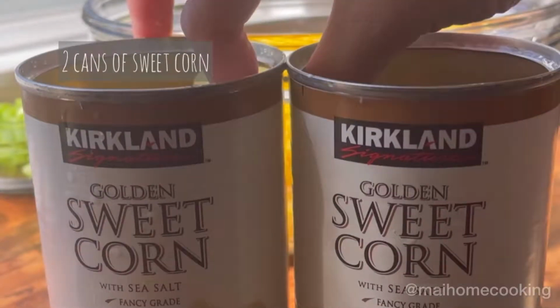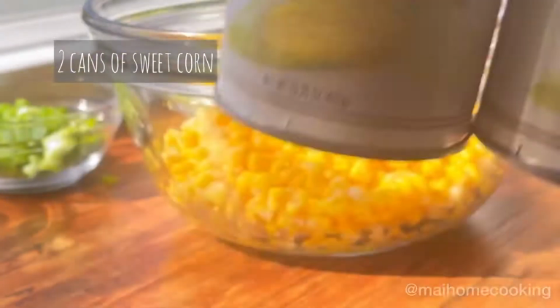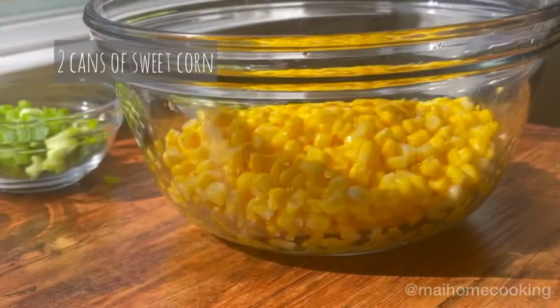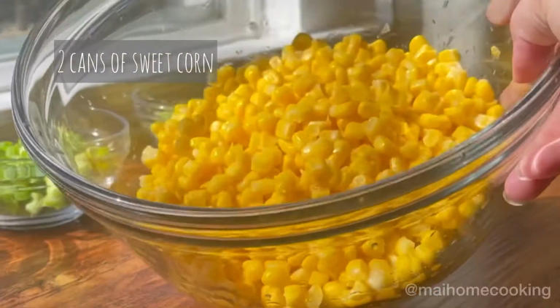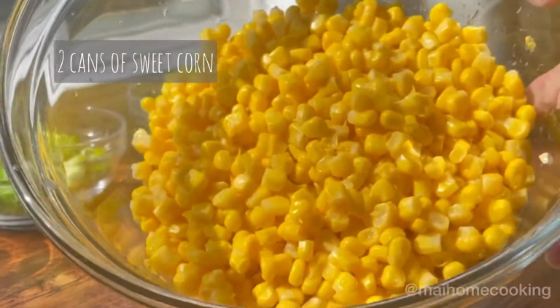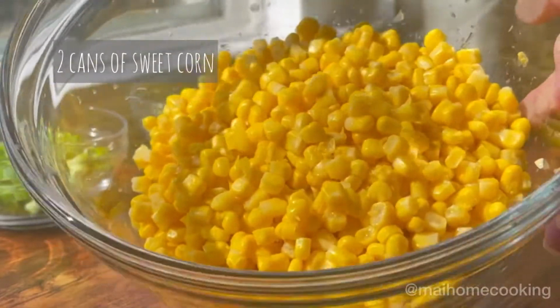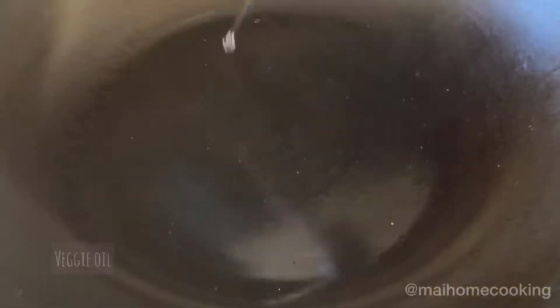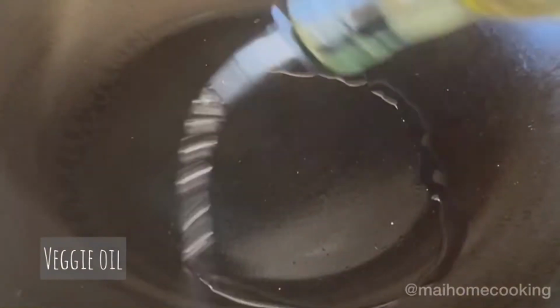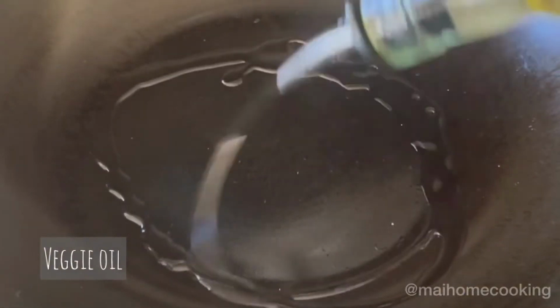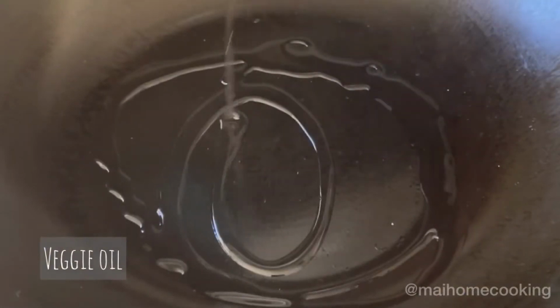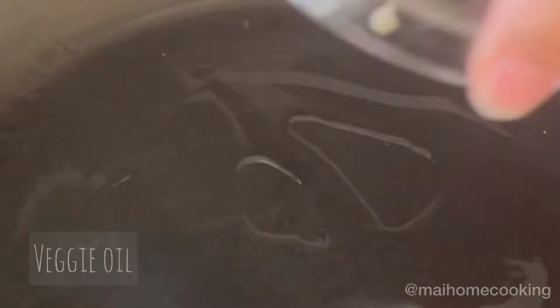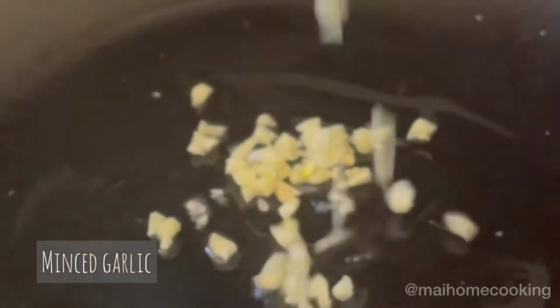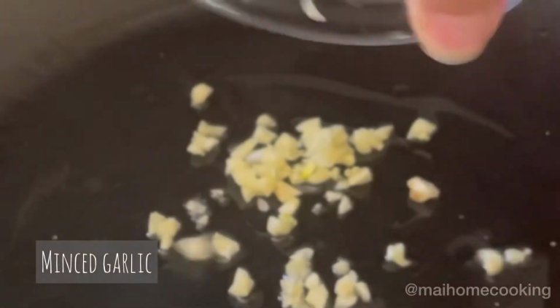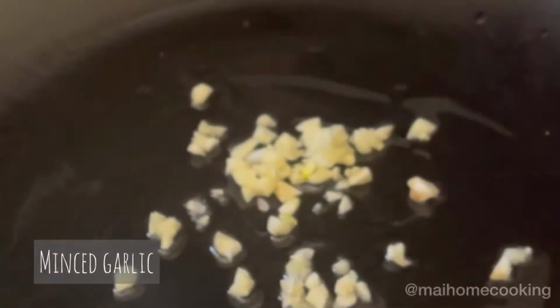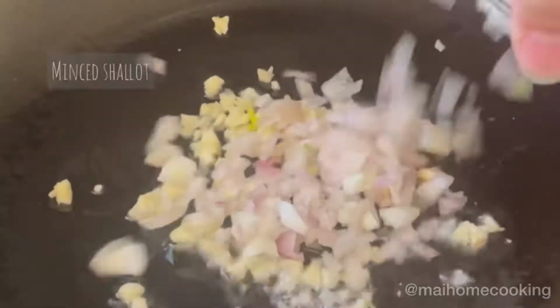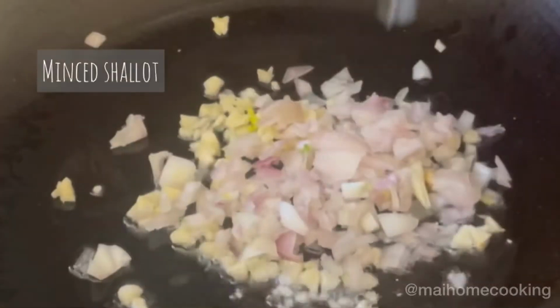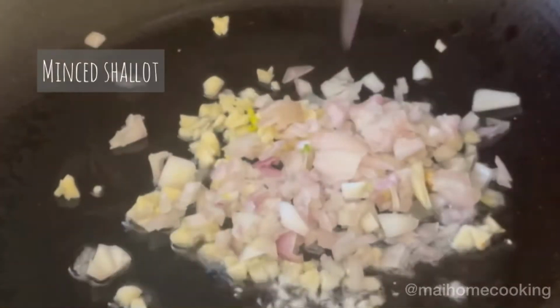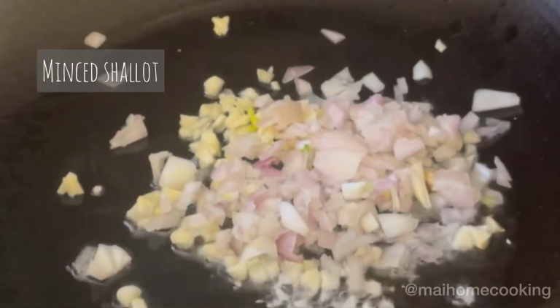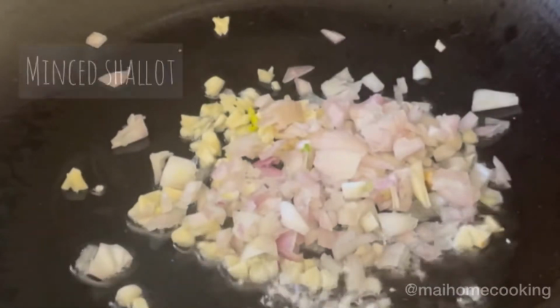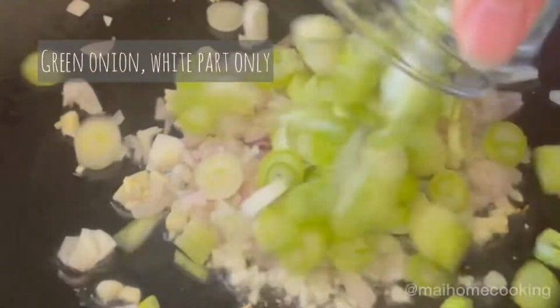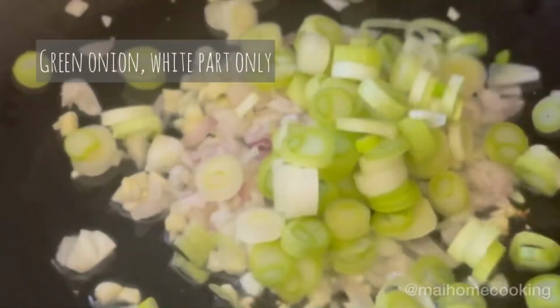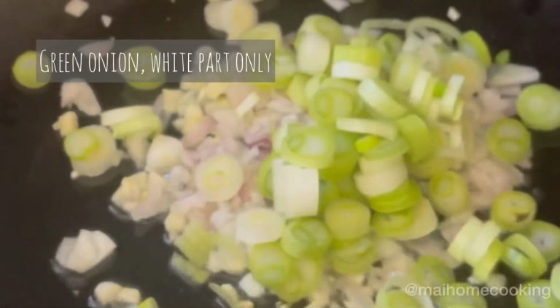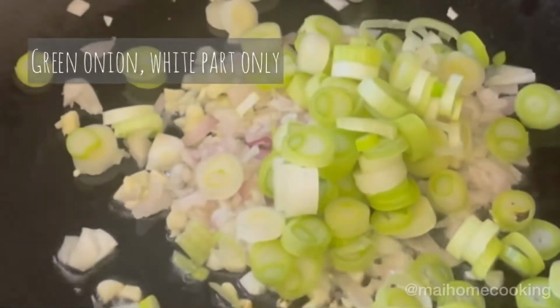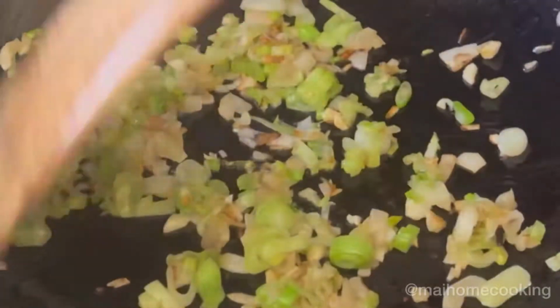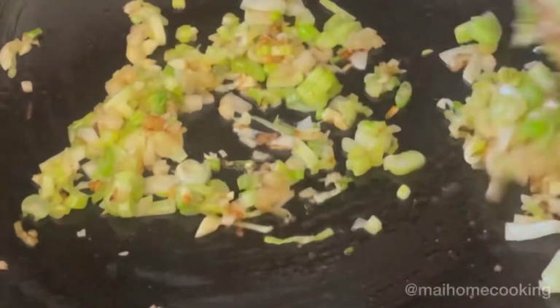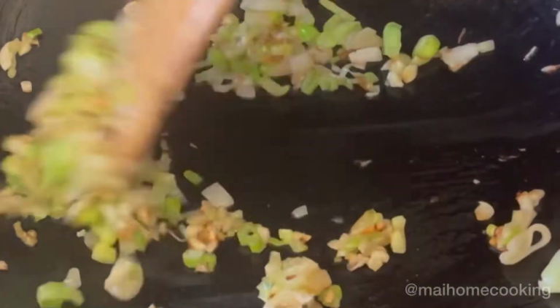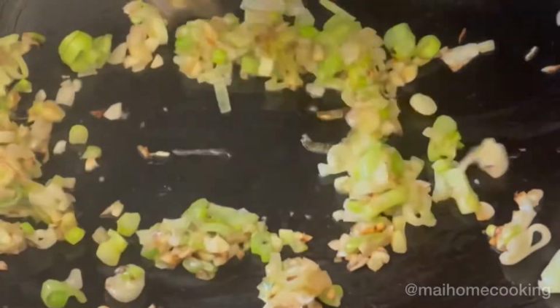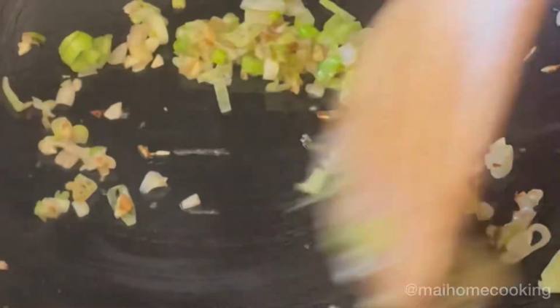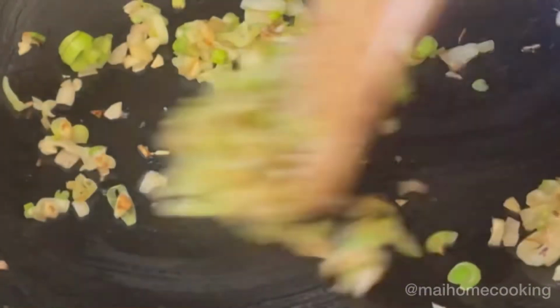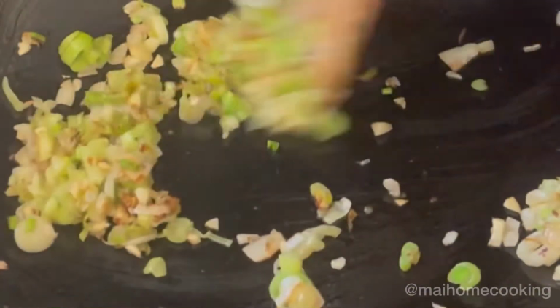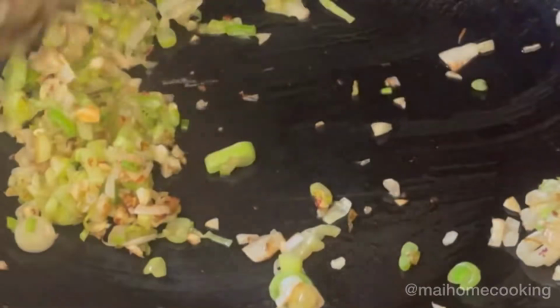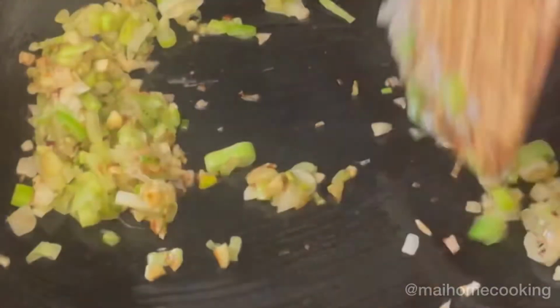Drain out two cans of sweet corn. In a wok, heat up some vegetable oil, add your garlic, shallot, and the white part only of your green onion. Stir fry until they're slightly charred.